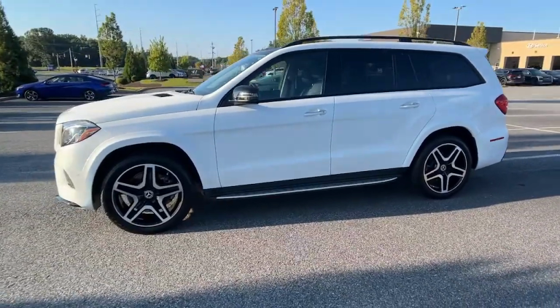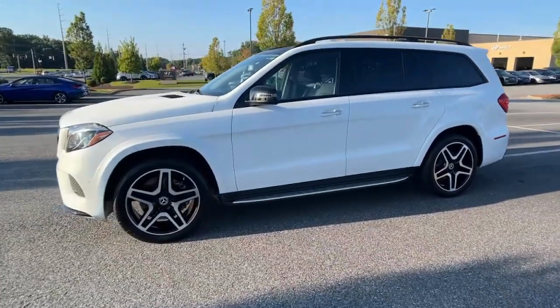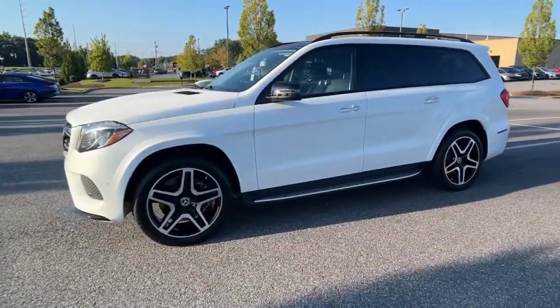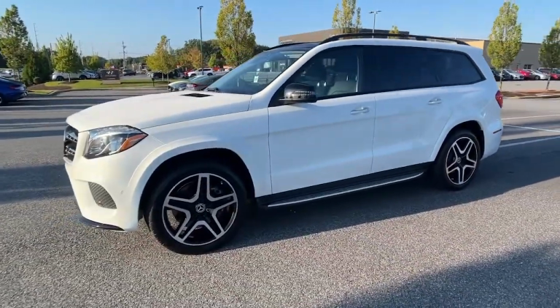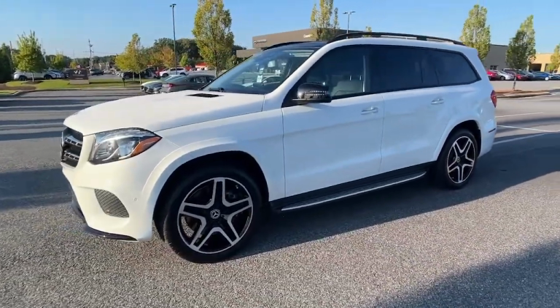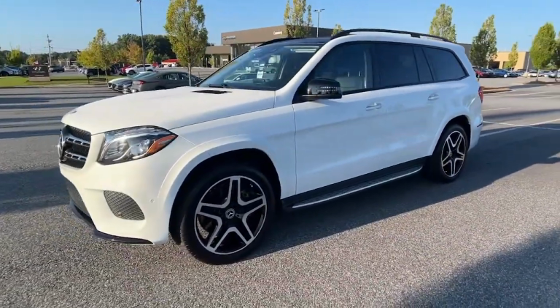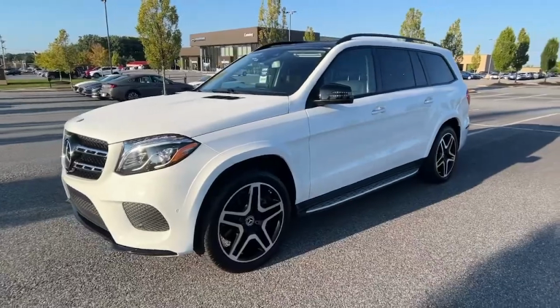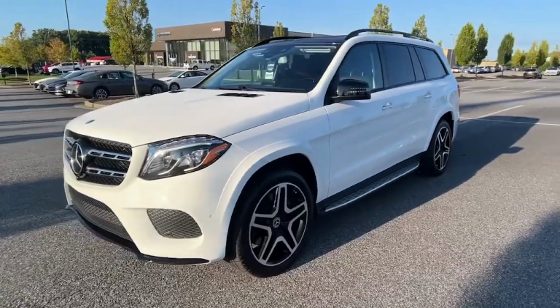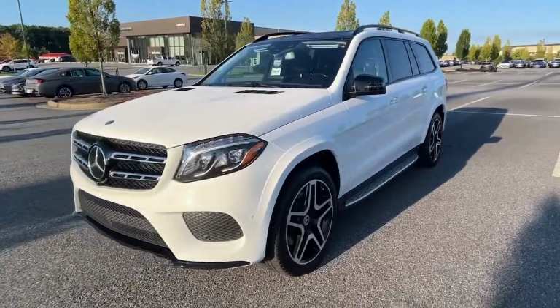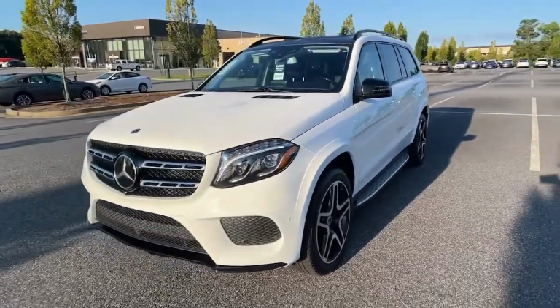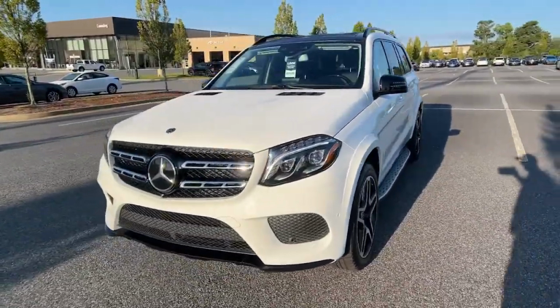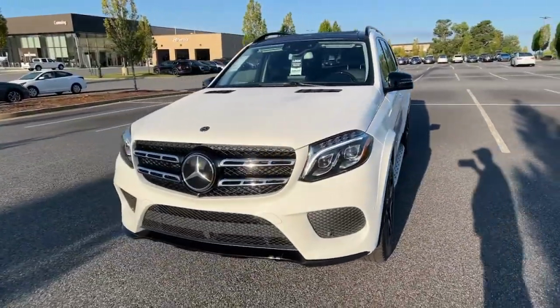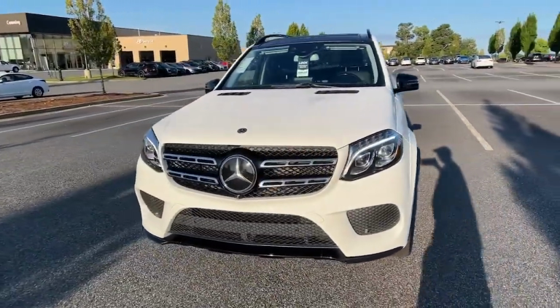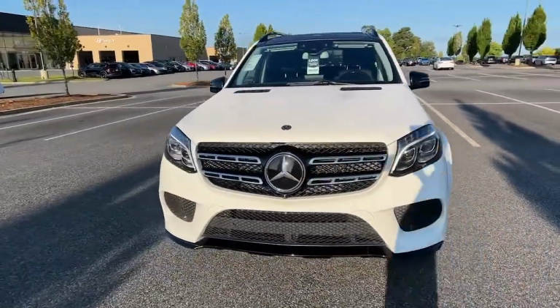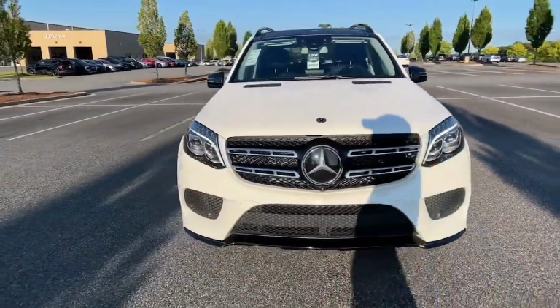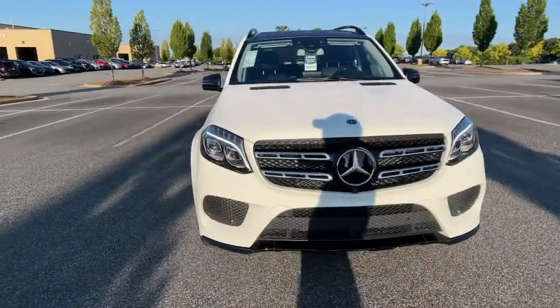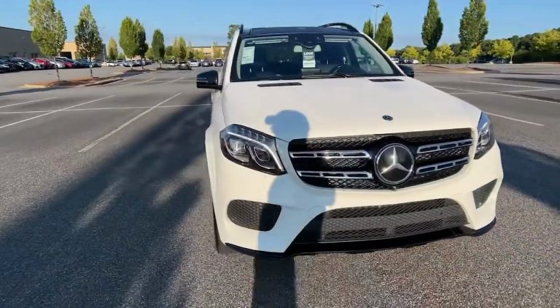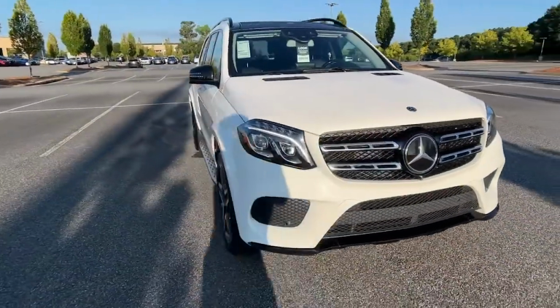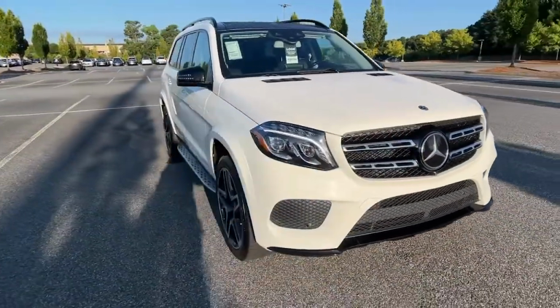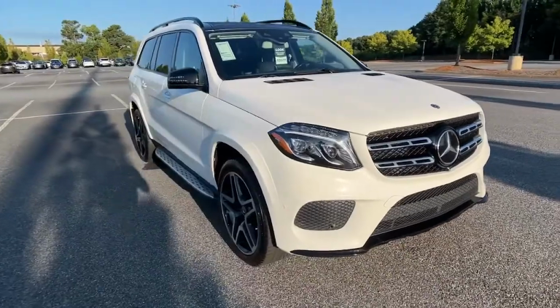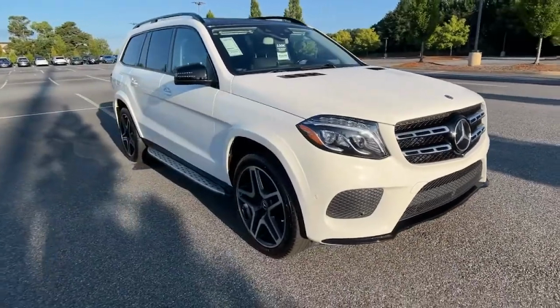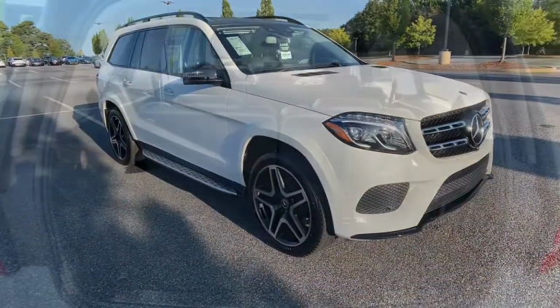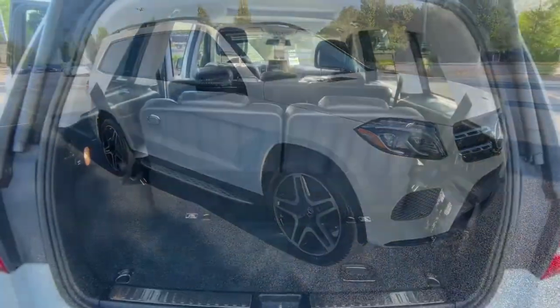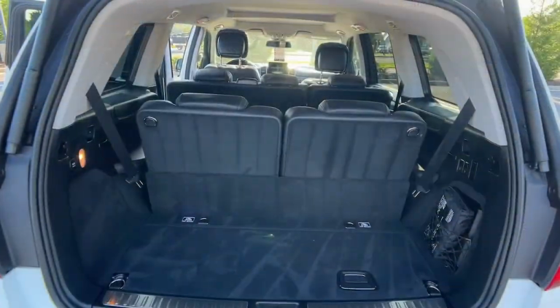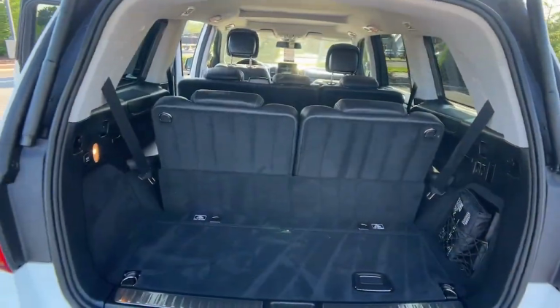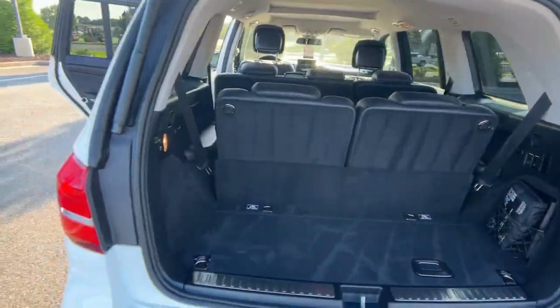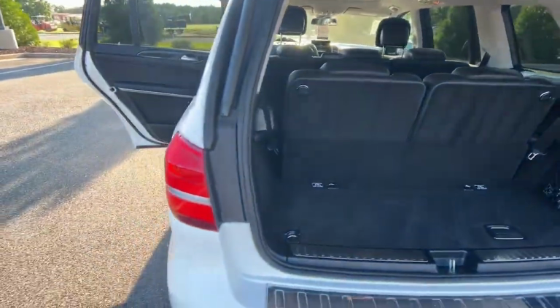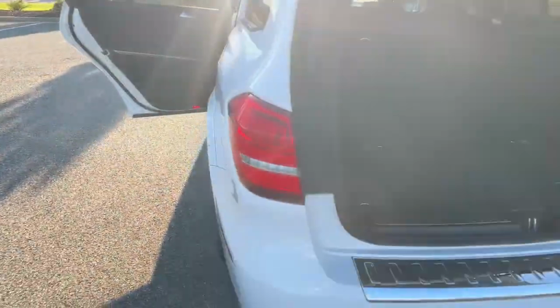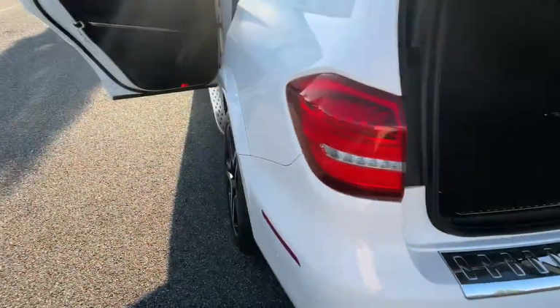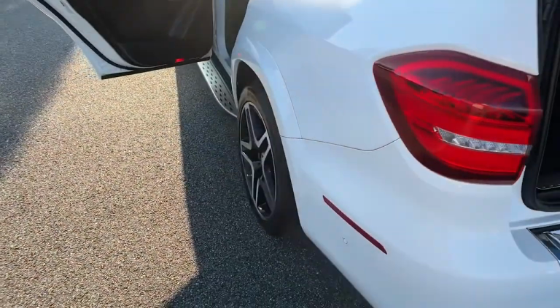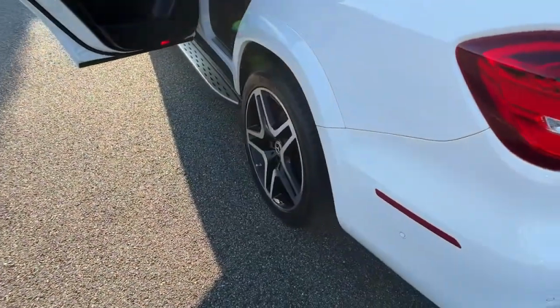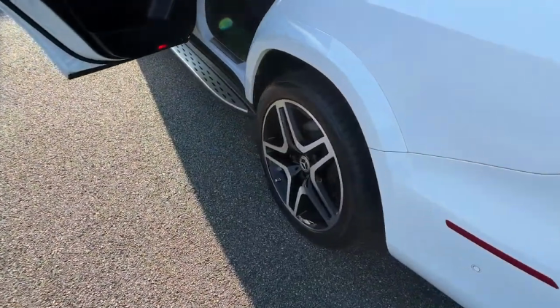Full-size spaciousness sets the stage for premium comfort, while brawny muscle, driver-assist tech, and all-weather capability have your back on every adventure. The following are some of this vehicle's highlighted options.